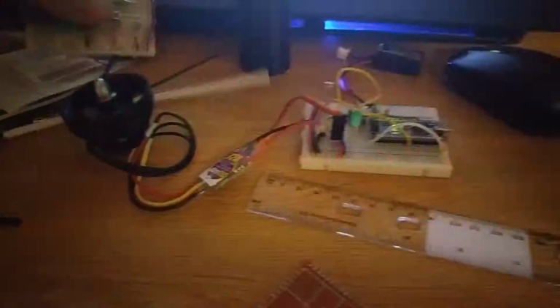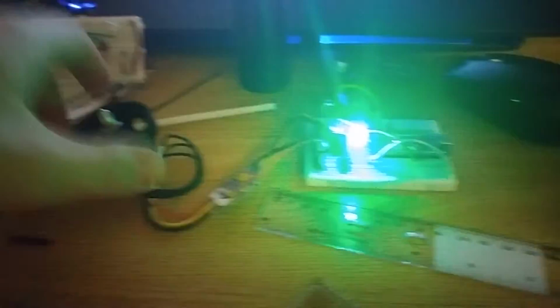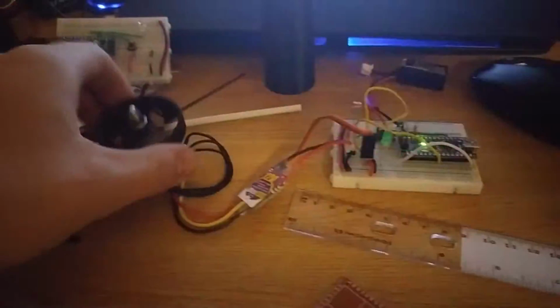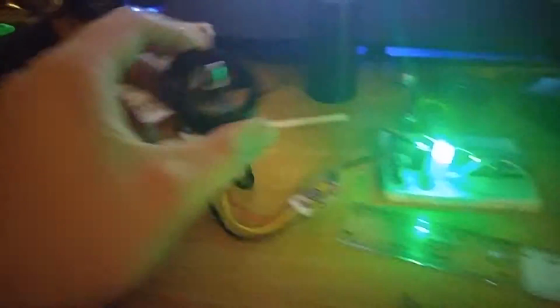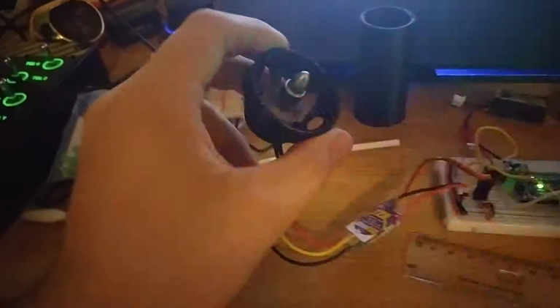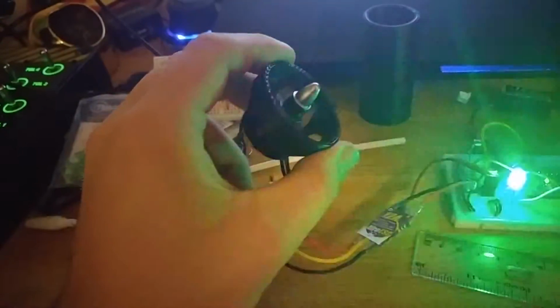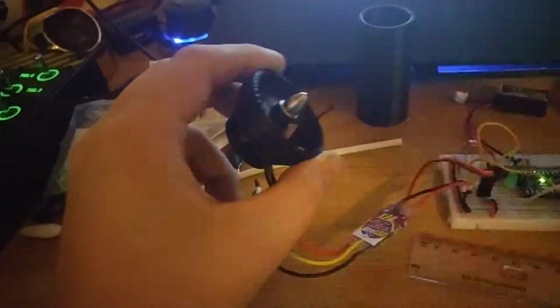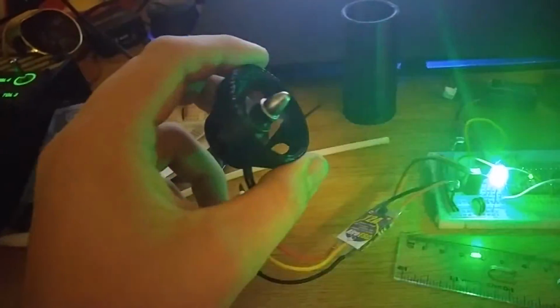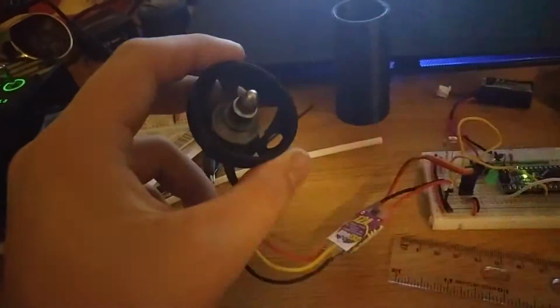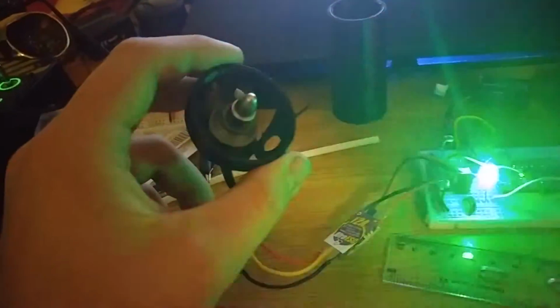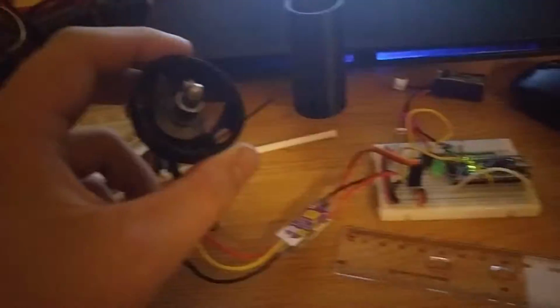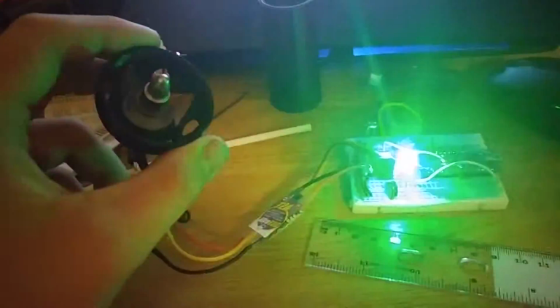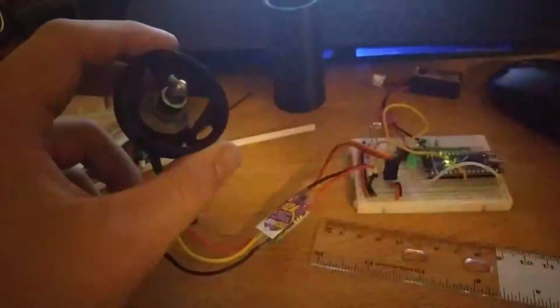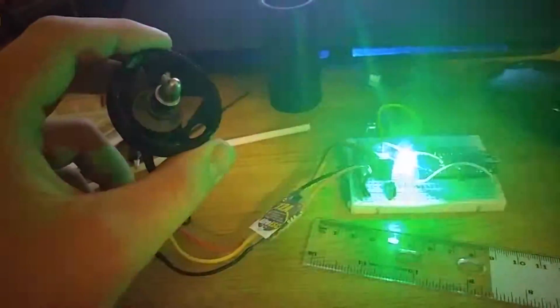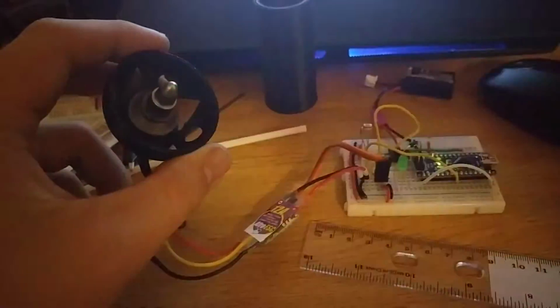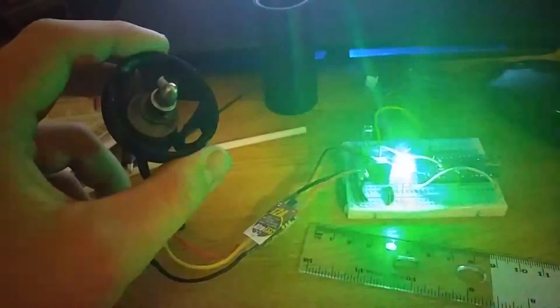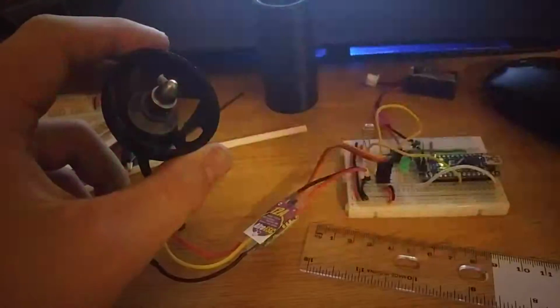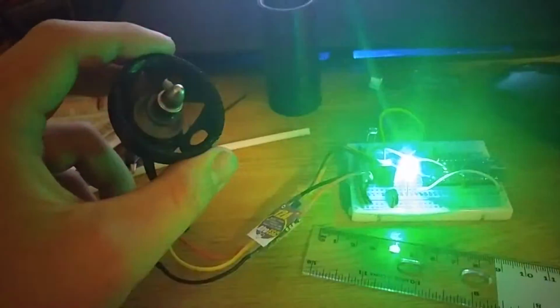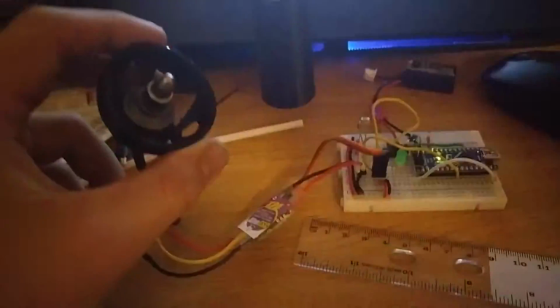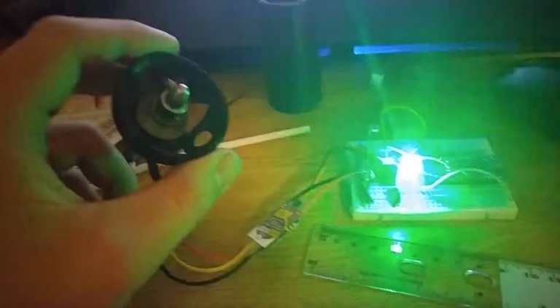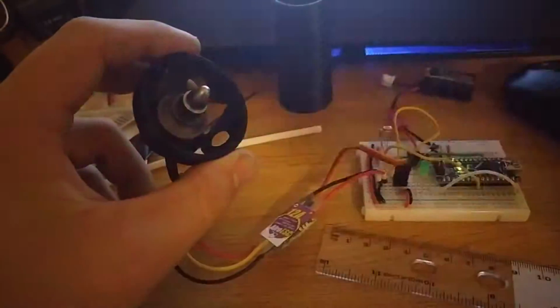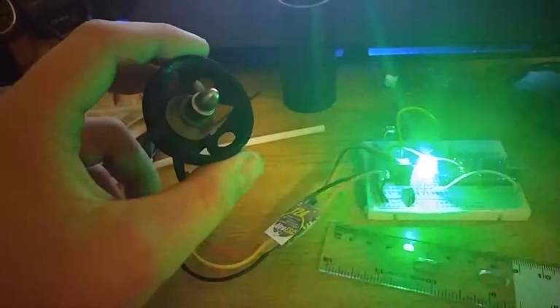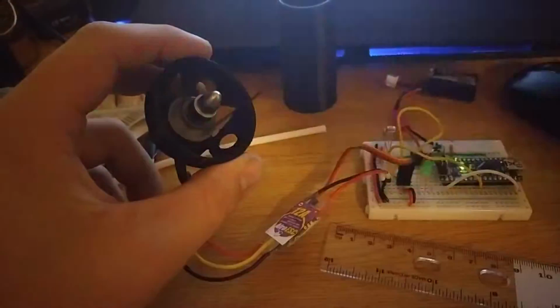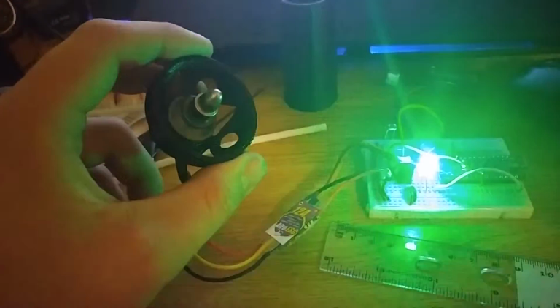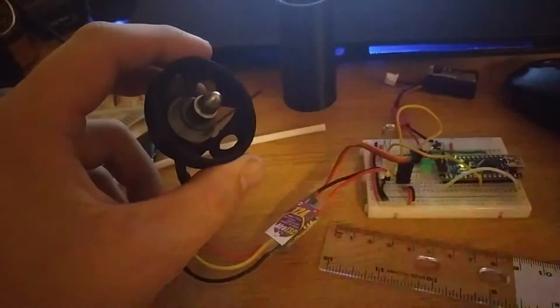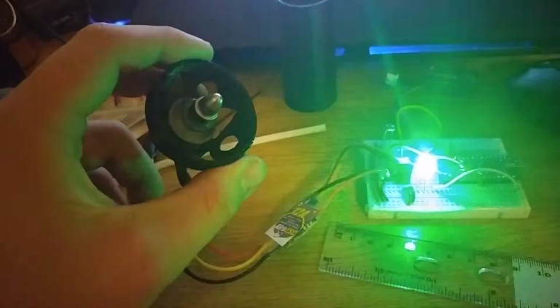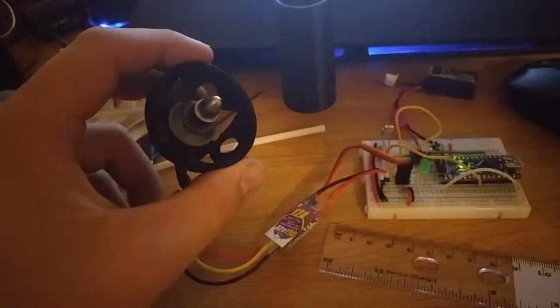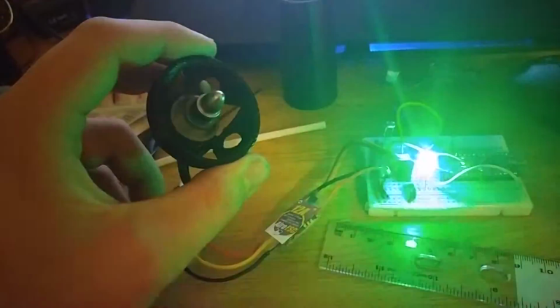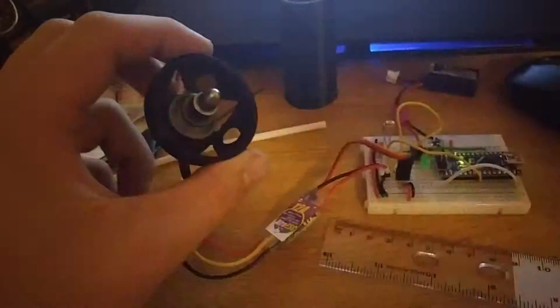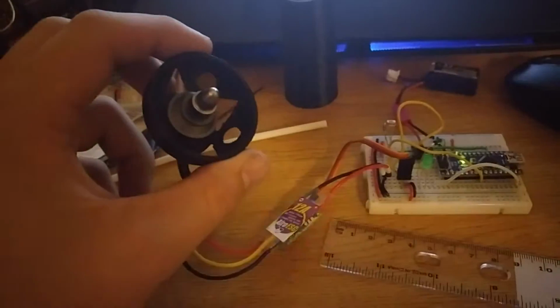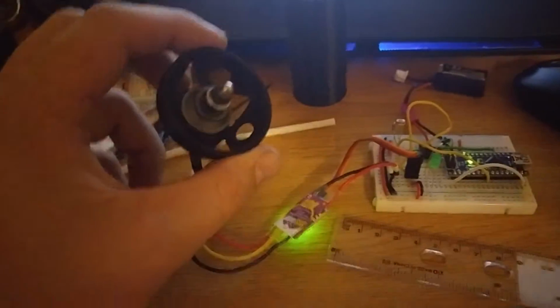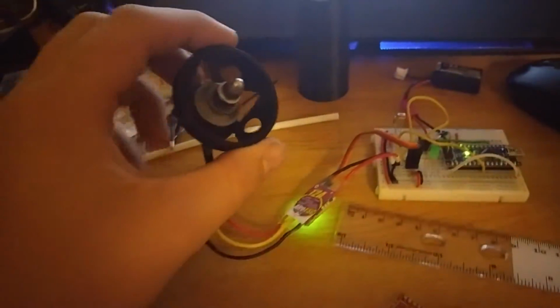It will start up the motor and spin it at about half throttle for 10 seconds while that LED blinks. And then after the 10 seconds are up, the motor will turn off.